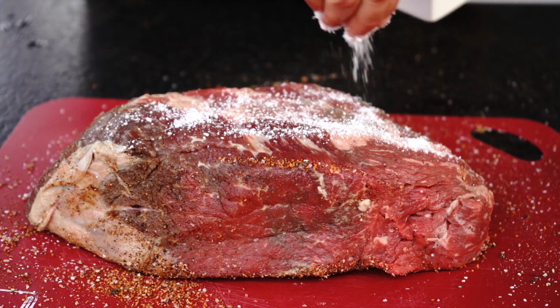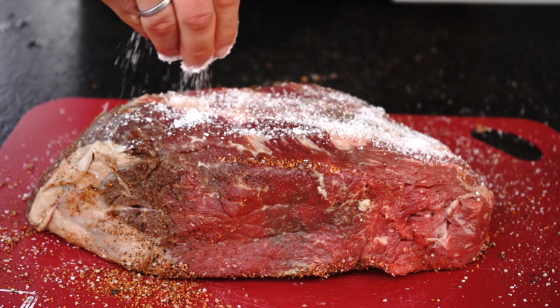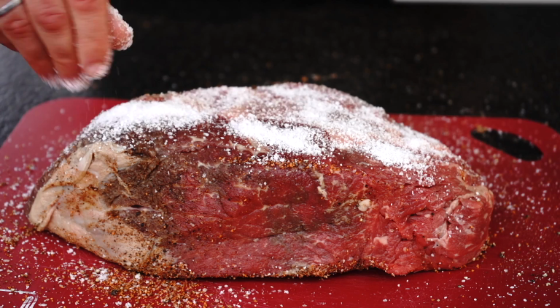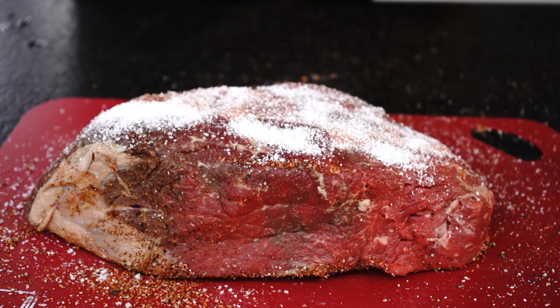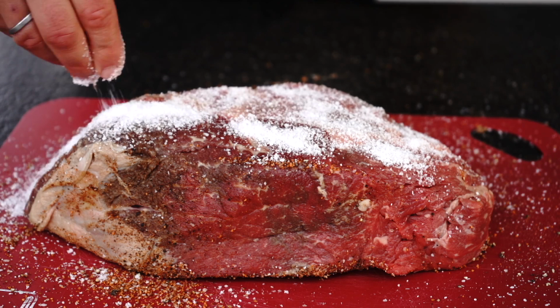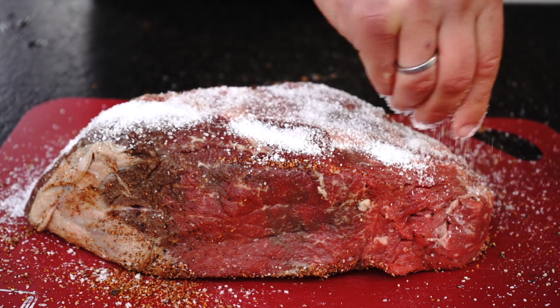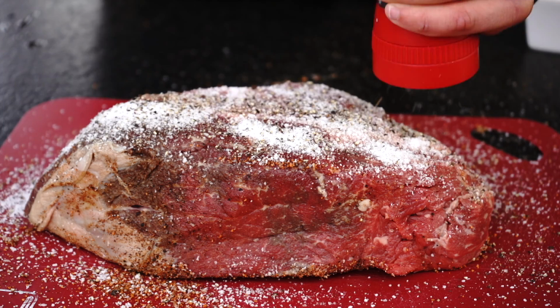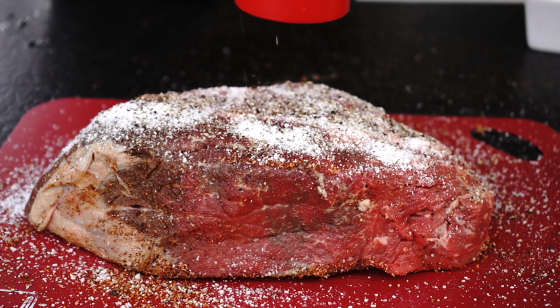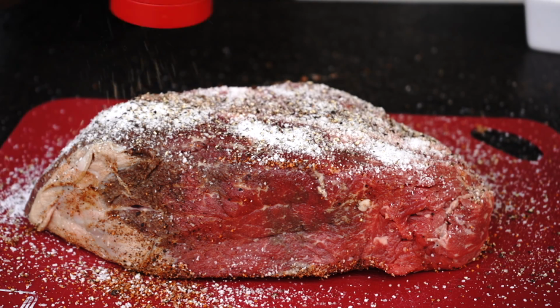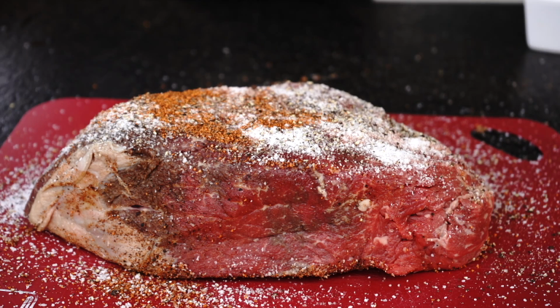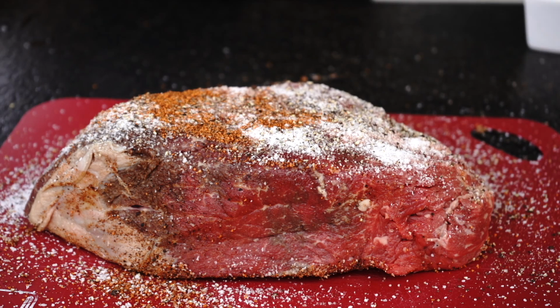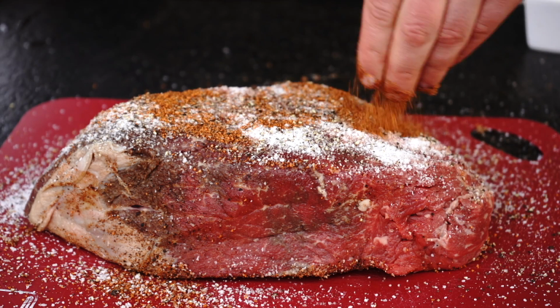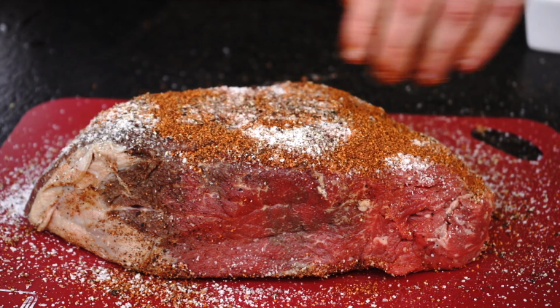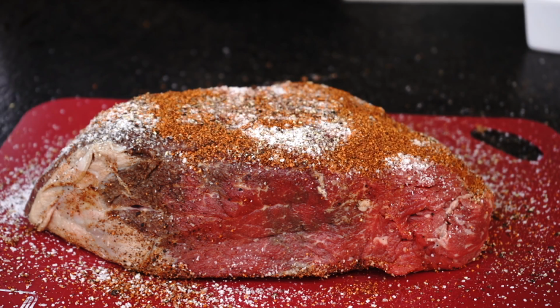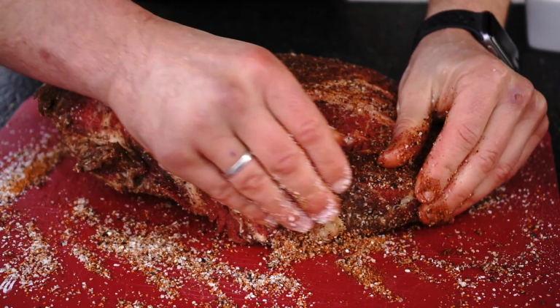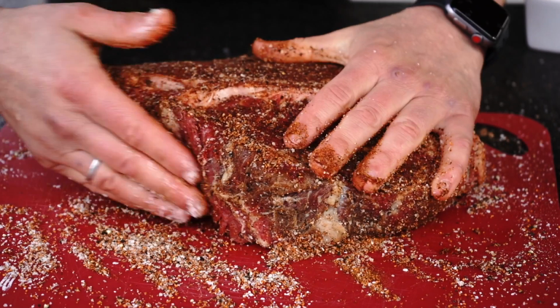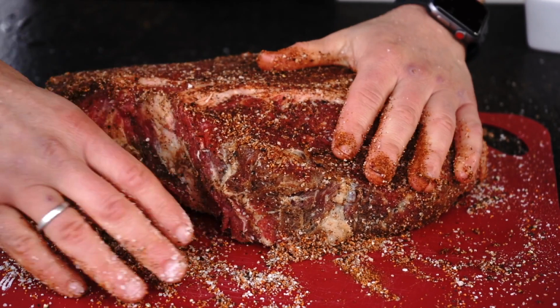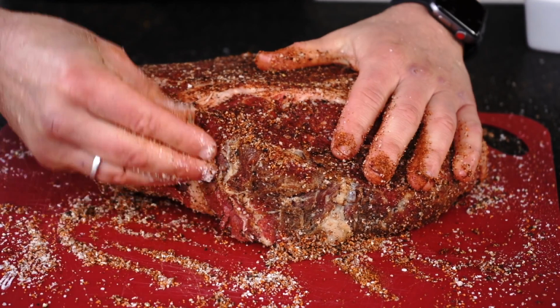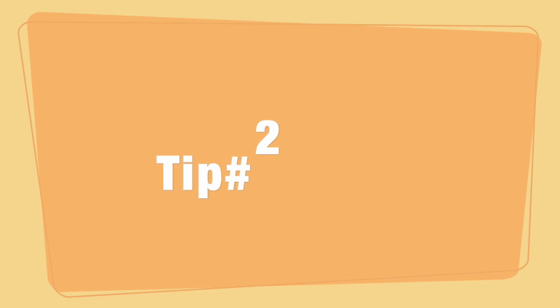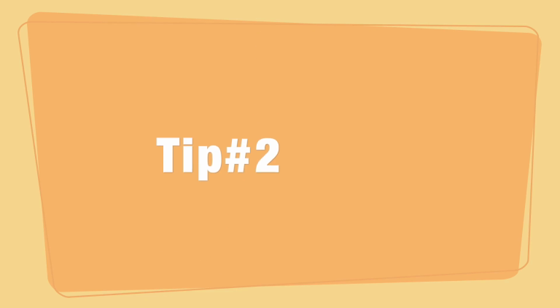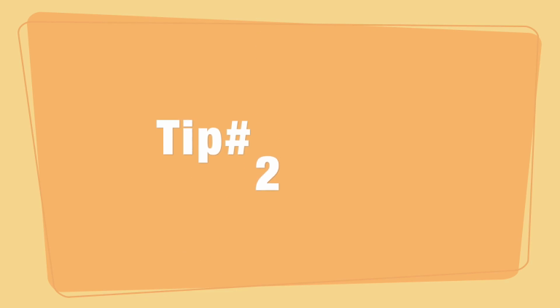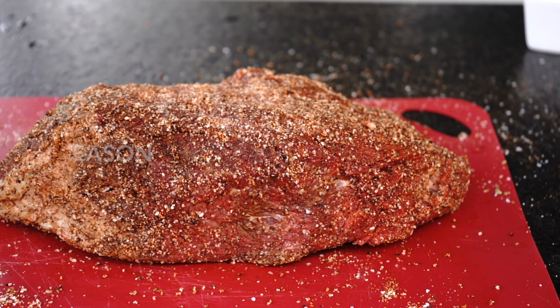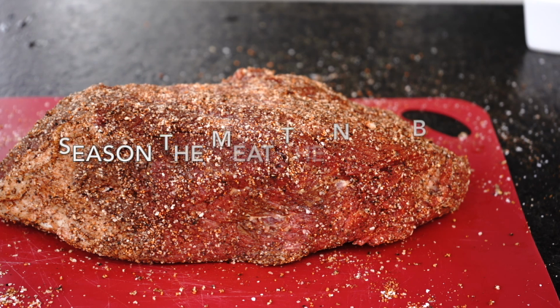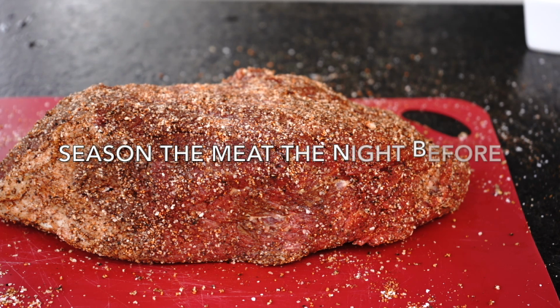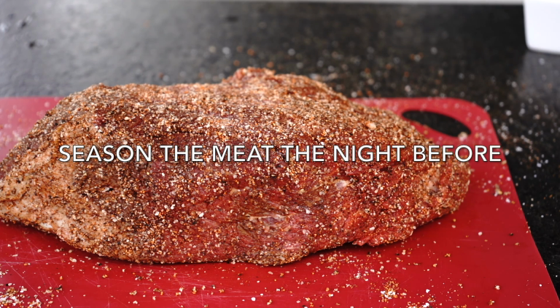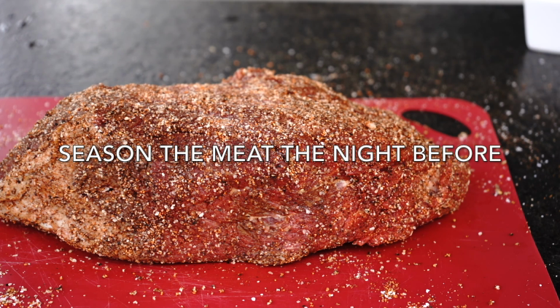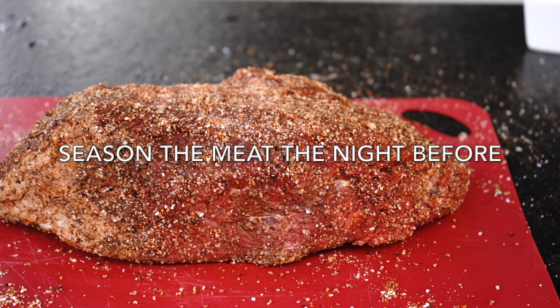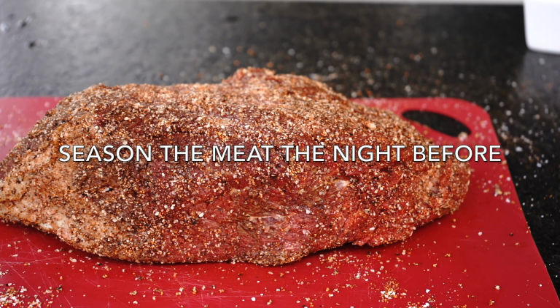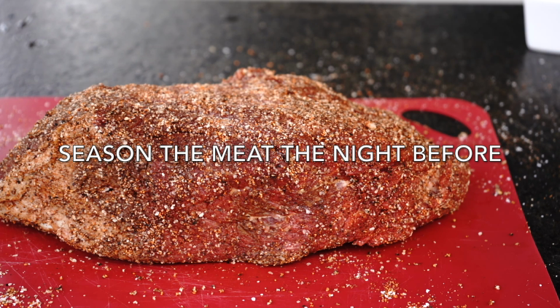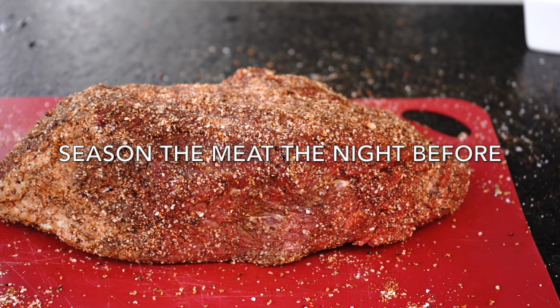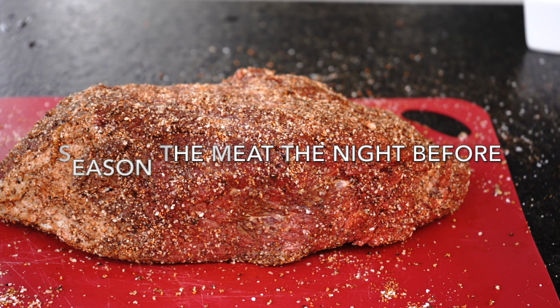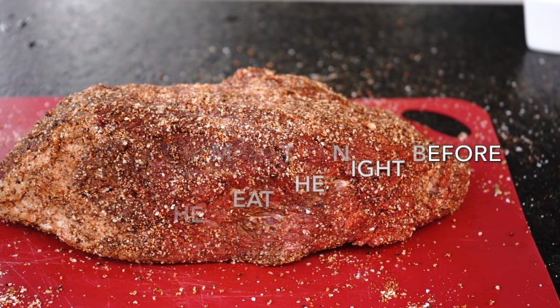Generously season the meat on all sides with a lot of salt, pepper, and meat rub. I am using Texas rub made by Stonewall Kitchen. Tip number 2: season the meat the night before cooking. It will allow the salt and spices to tenderize the meat.